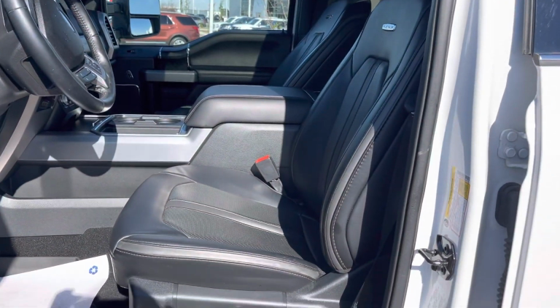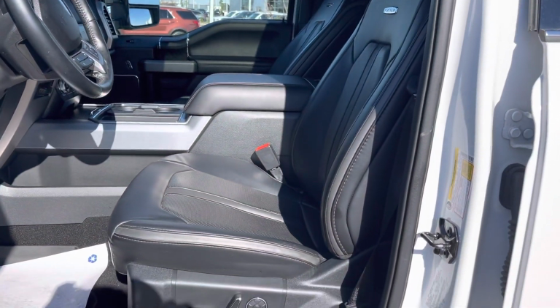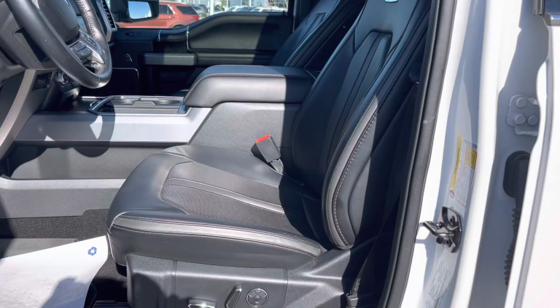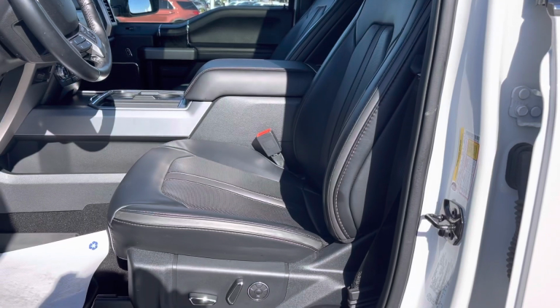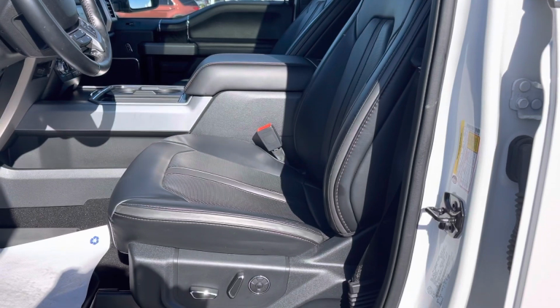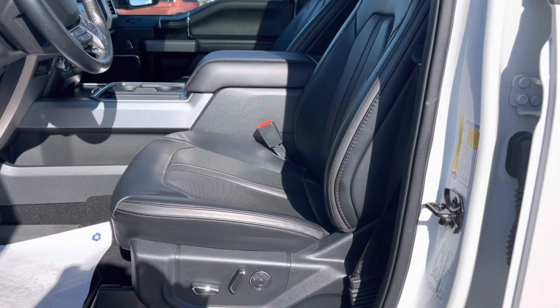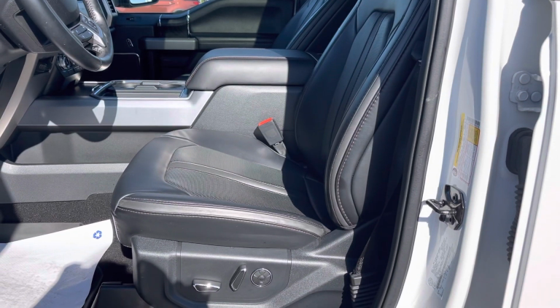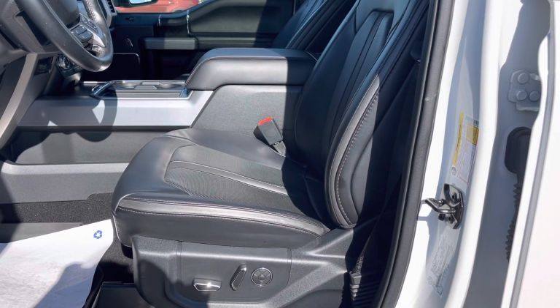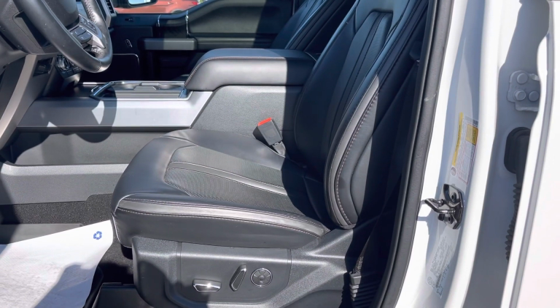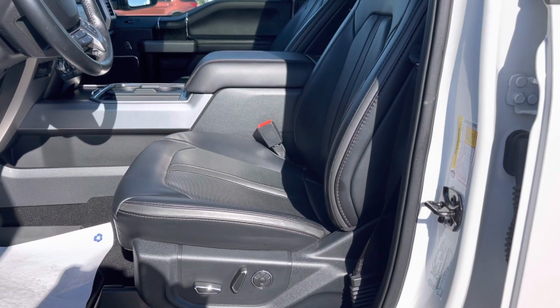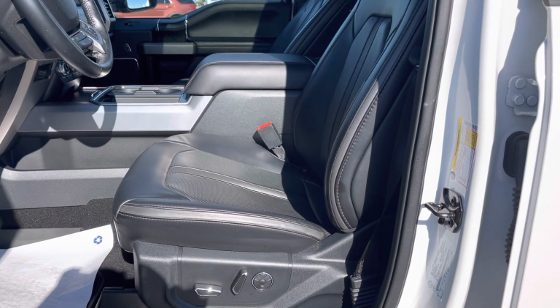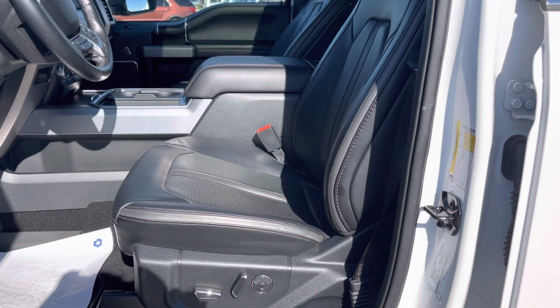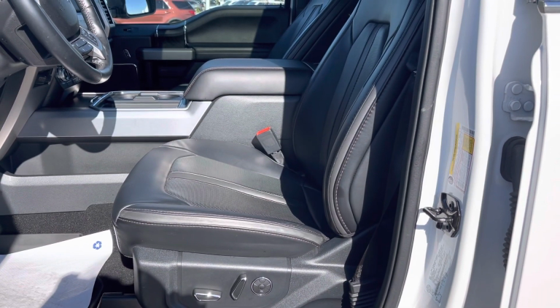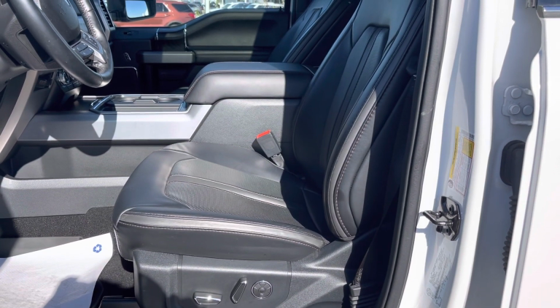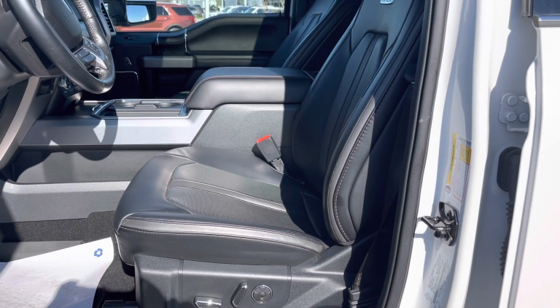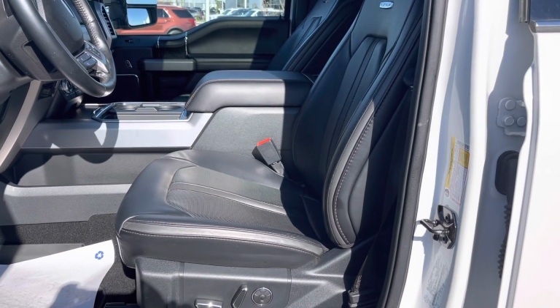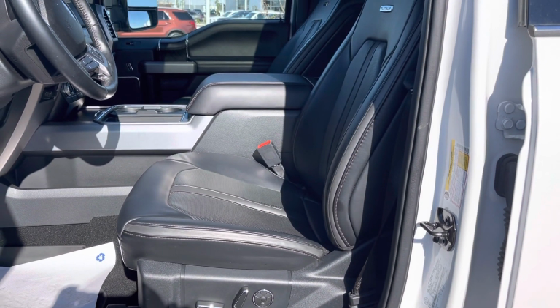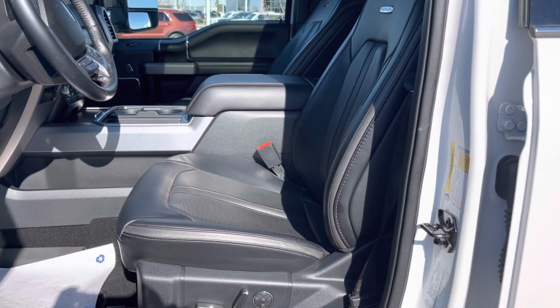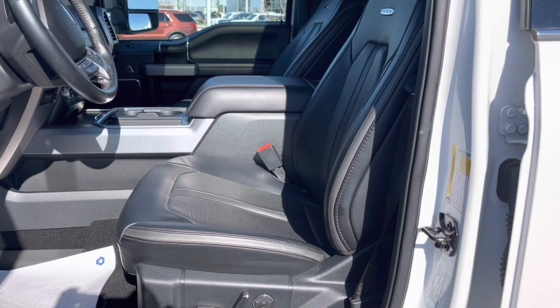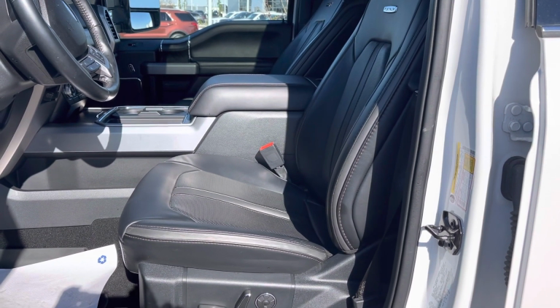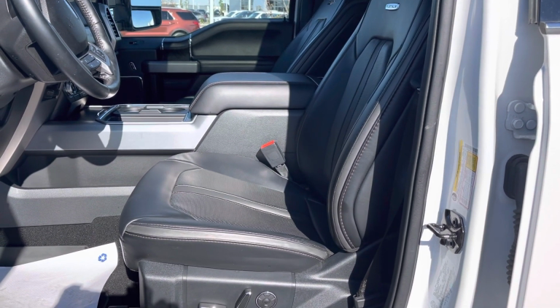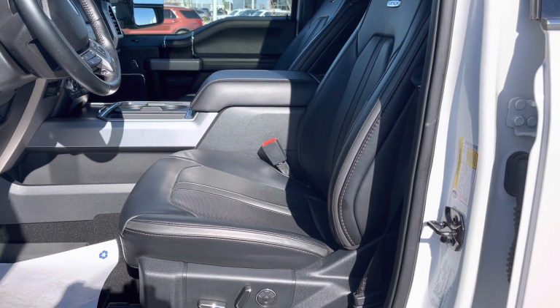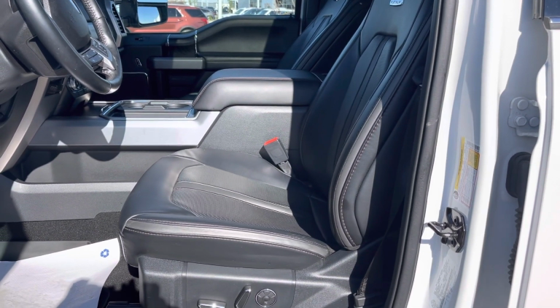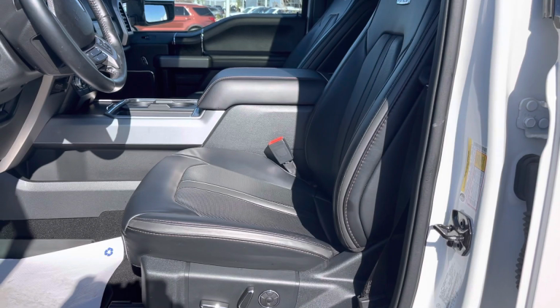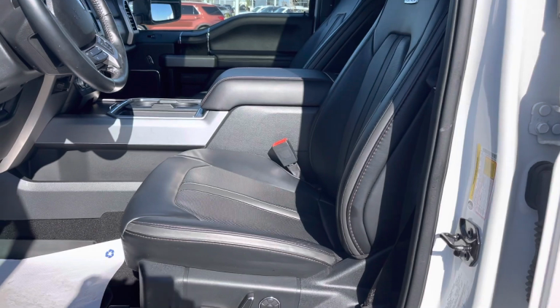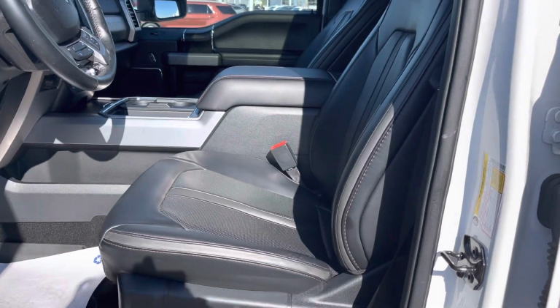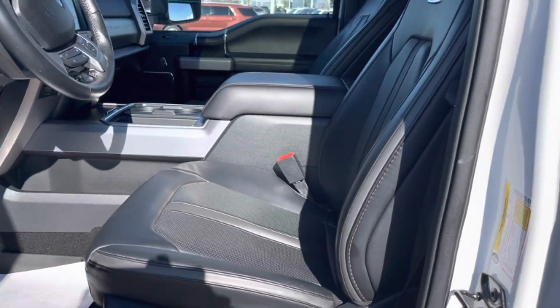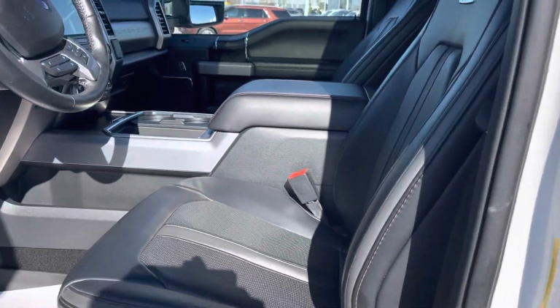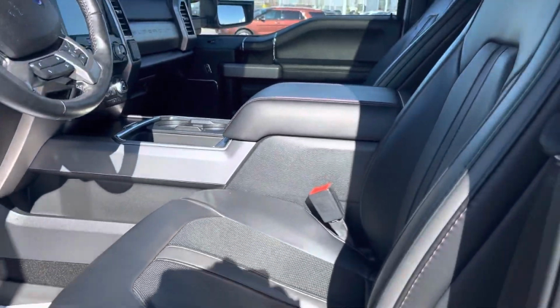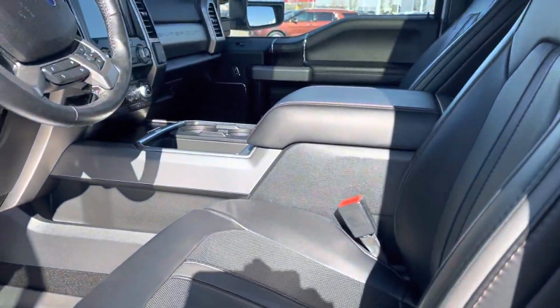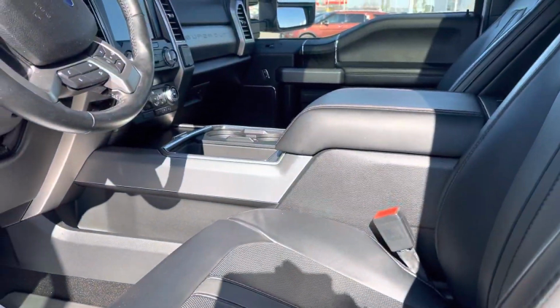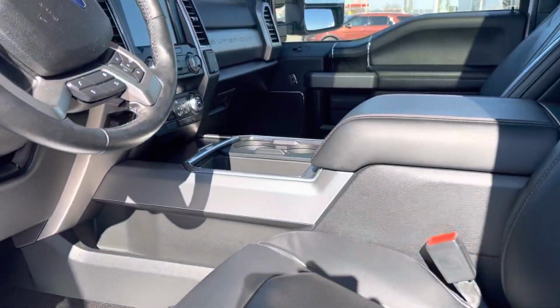Then you have these amazing Platinum seats that are super comfortable. They are power, they're heated, they're air conditioned, and guess what — they're even massaging. The seats give you a massage, that is awesome.